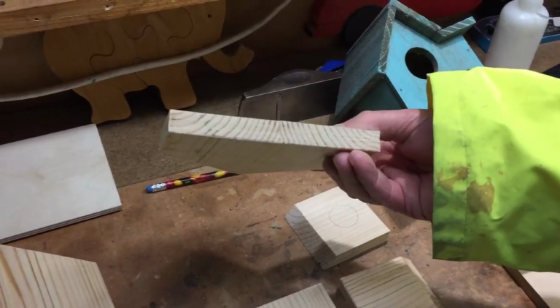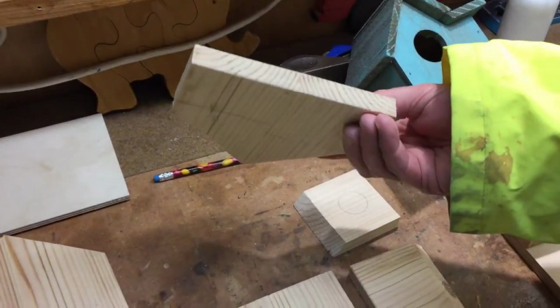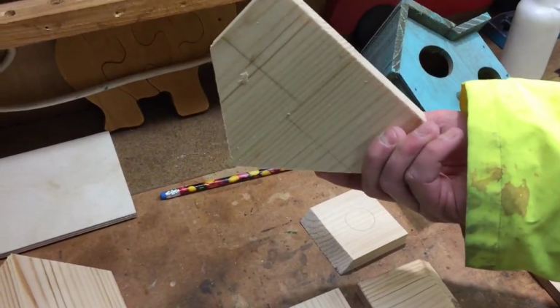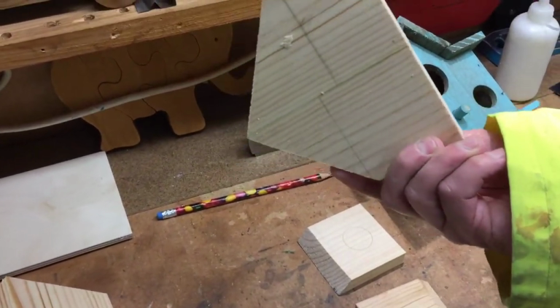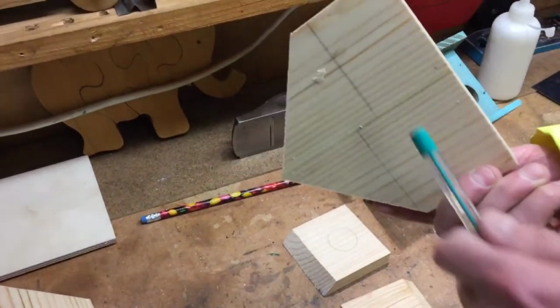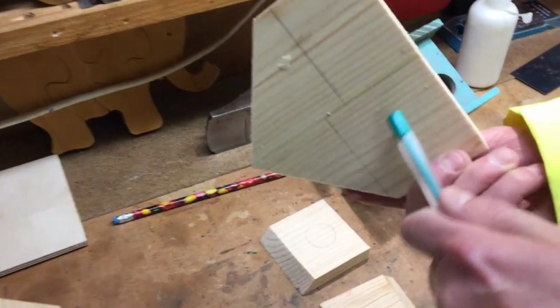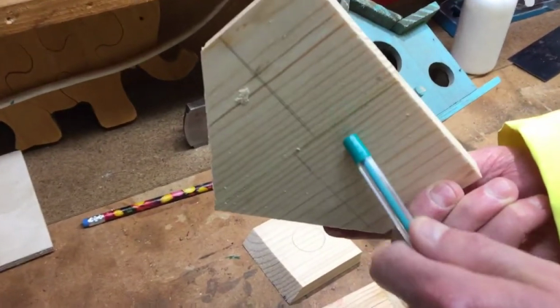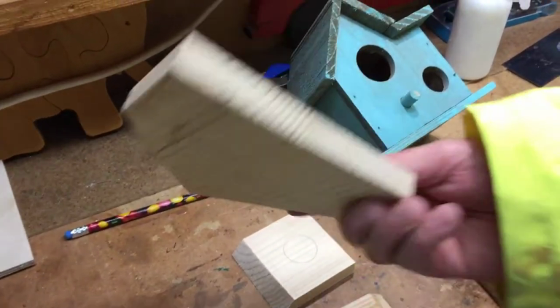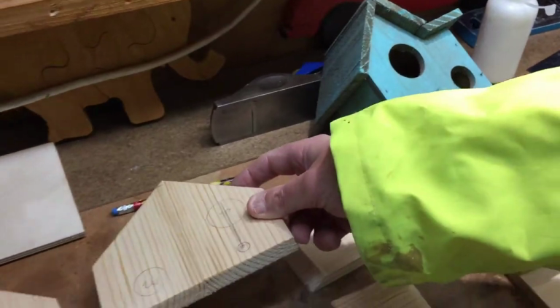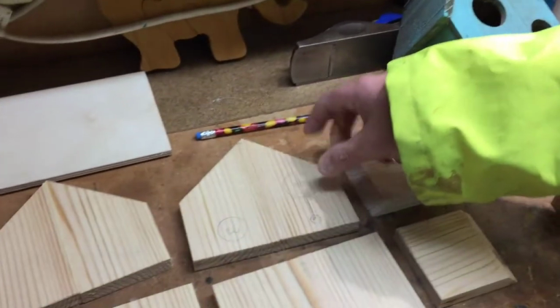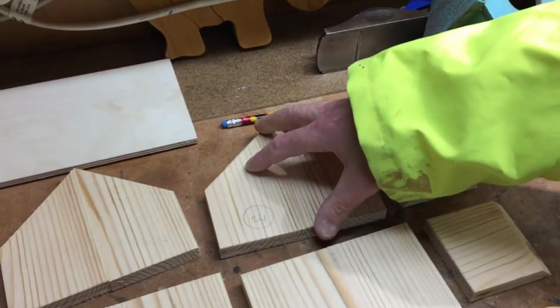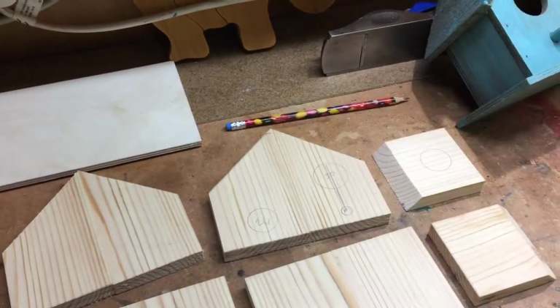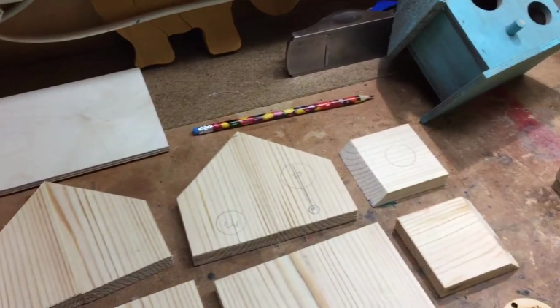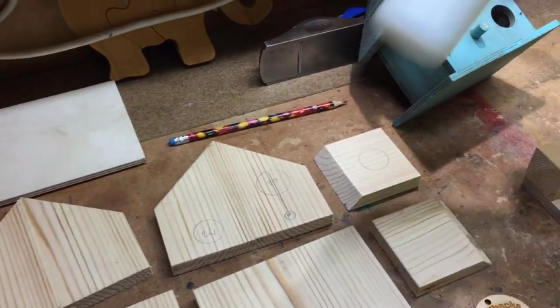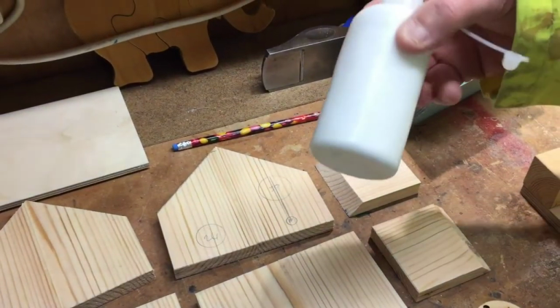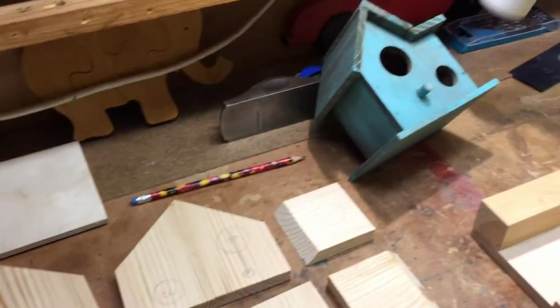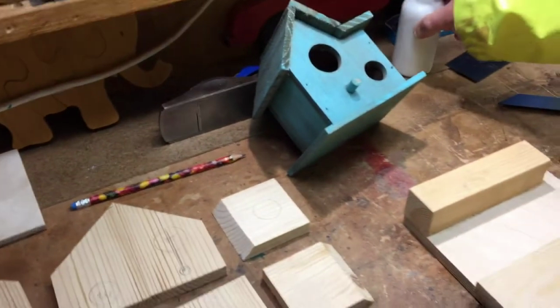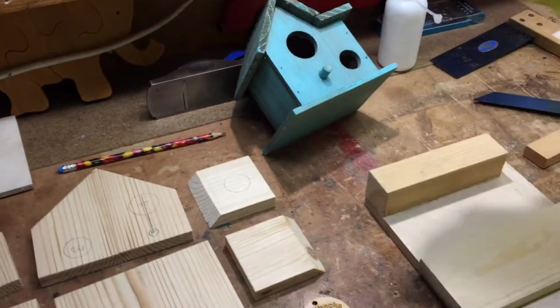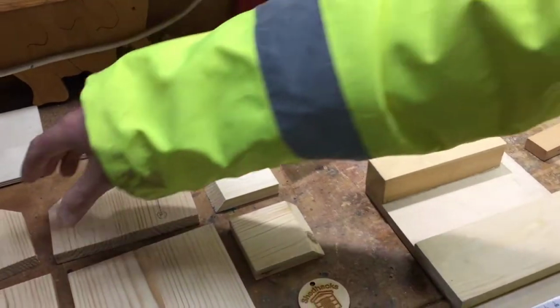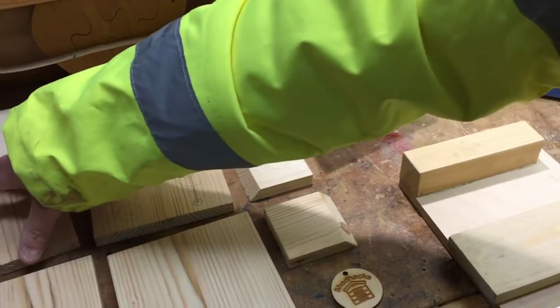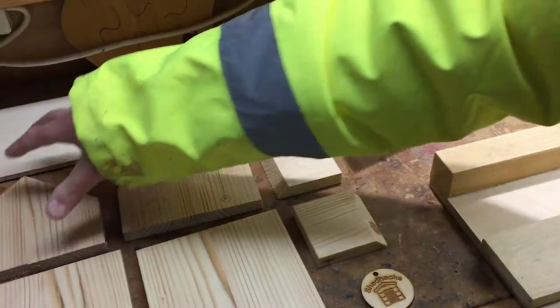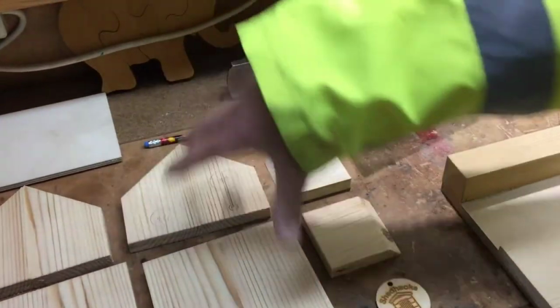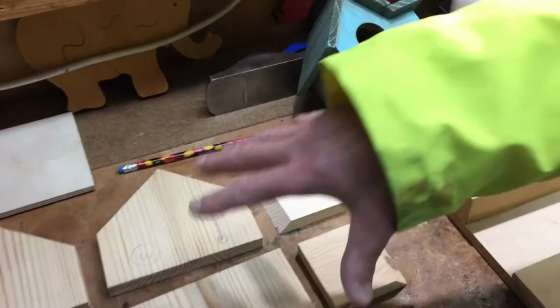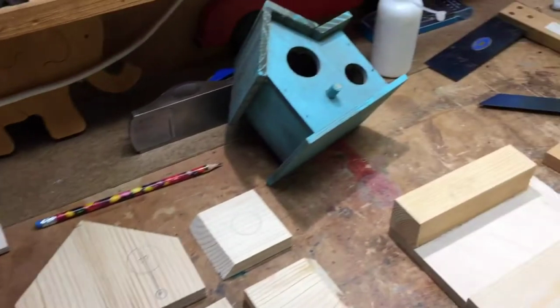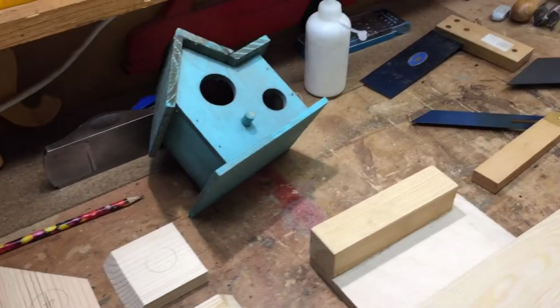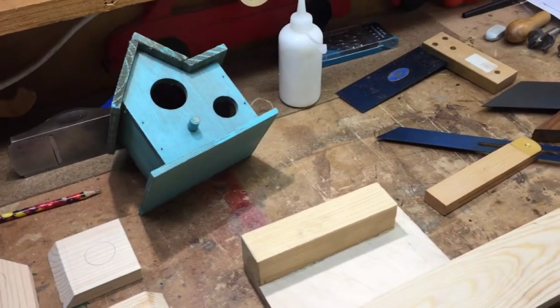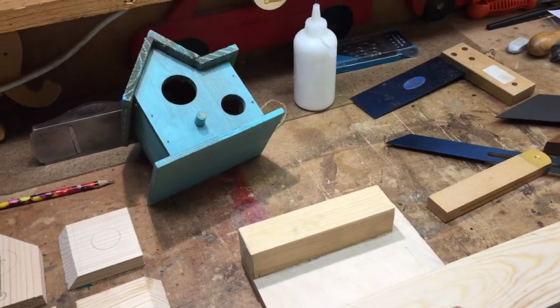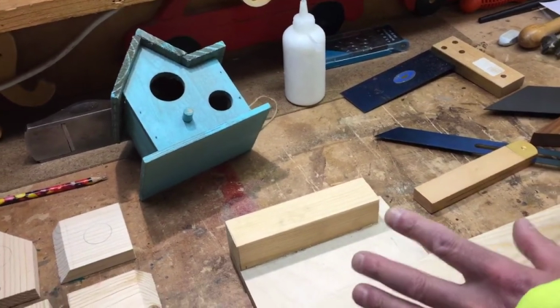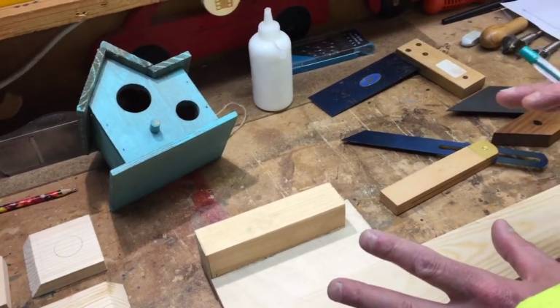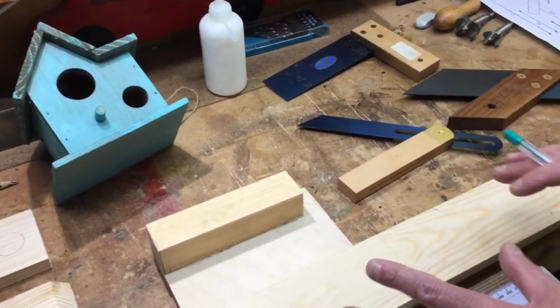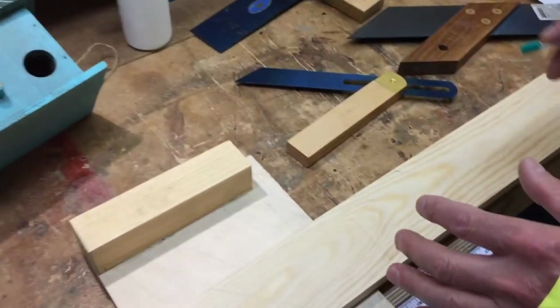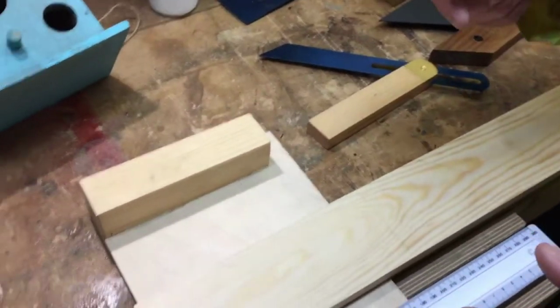There are two pieces there joined. I just pushed them together with a little bit of PVA glue last night and glued them. They're already pre-cut. And then what I've done, I've transferred the sizes.